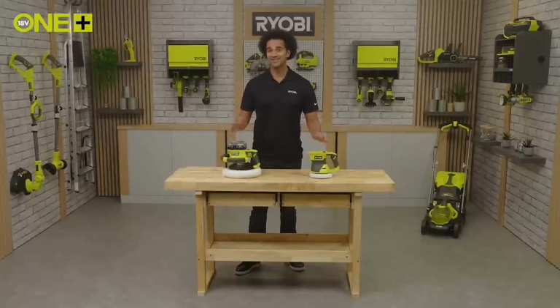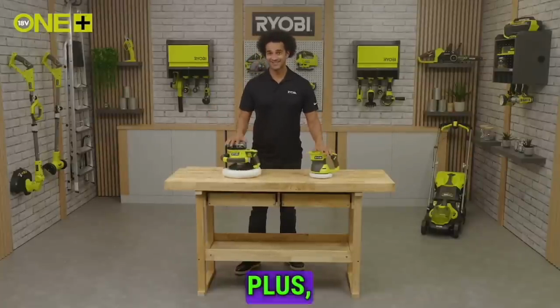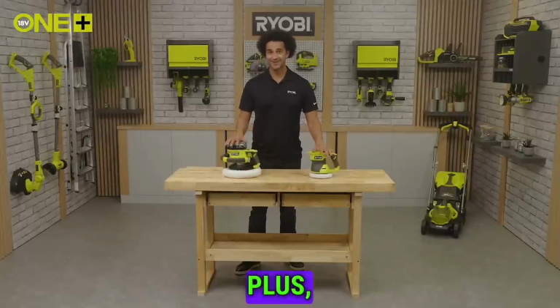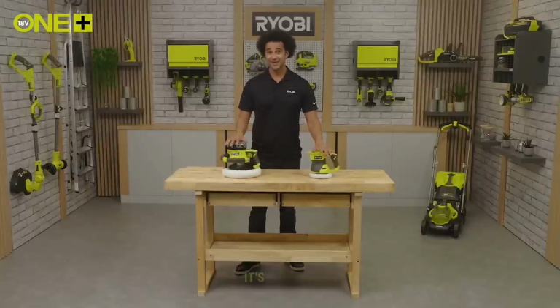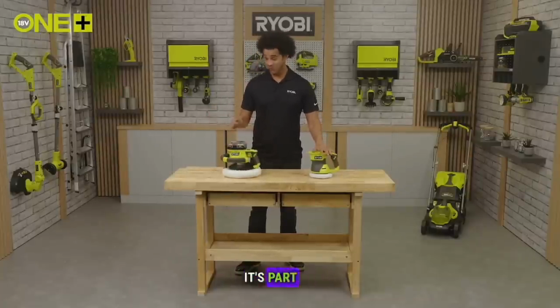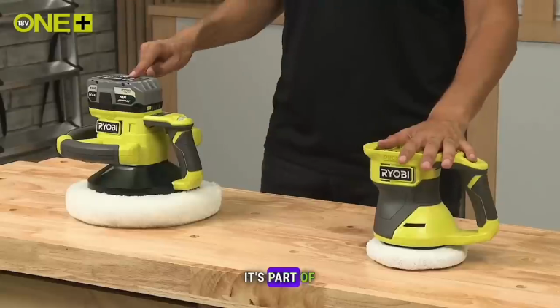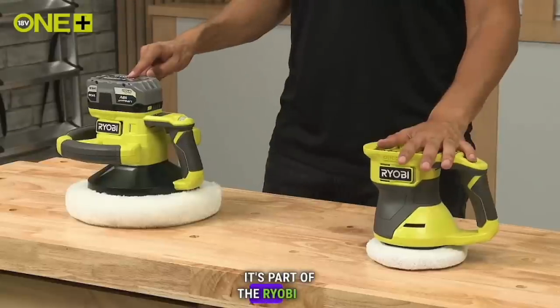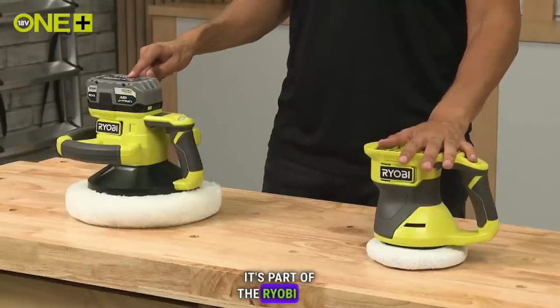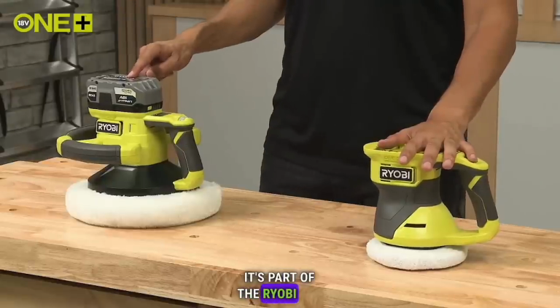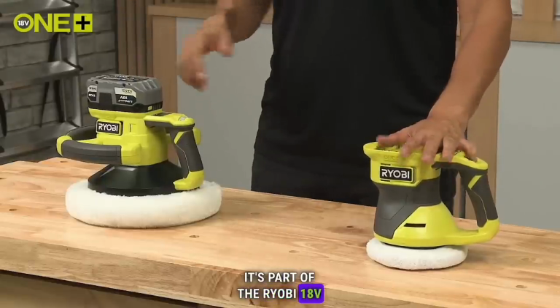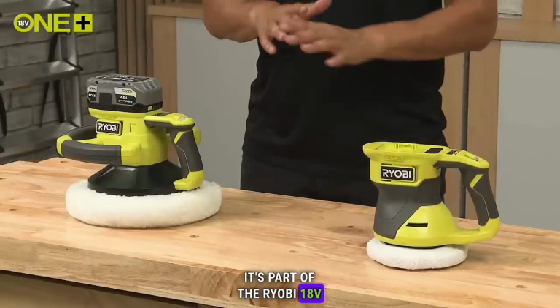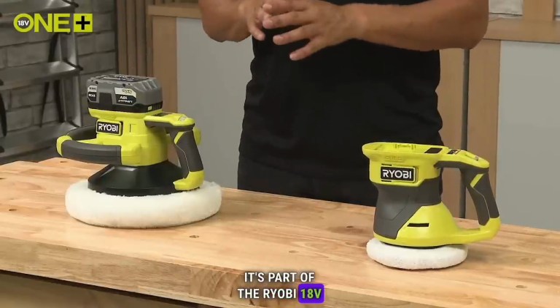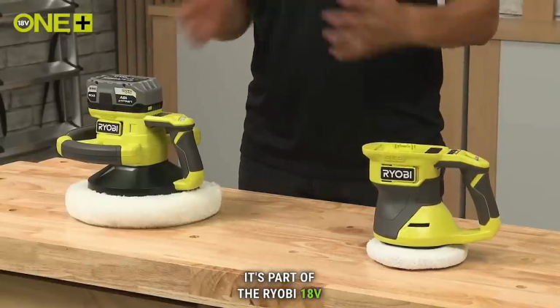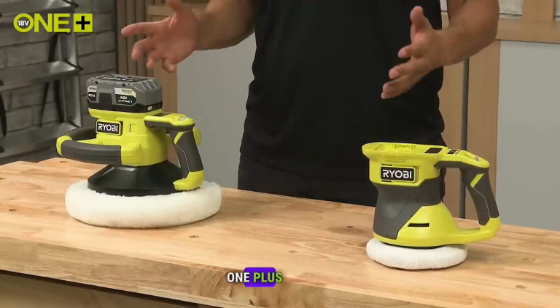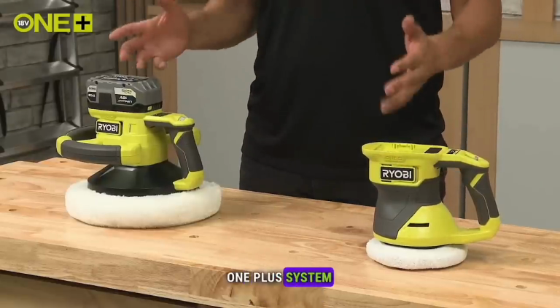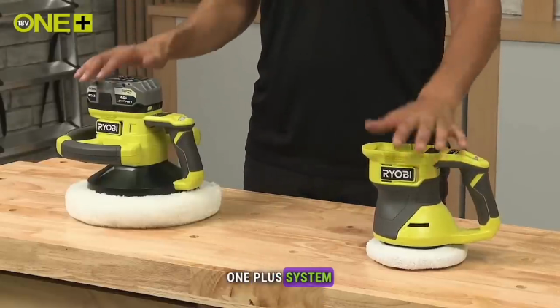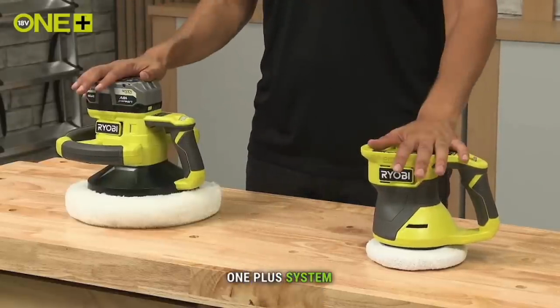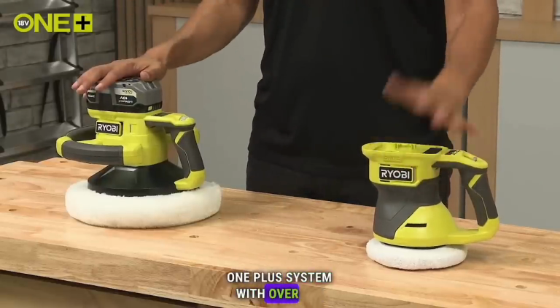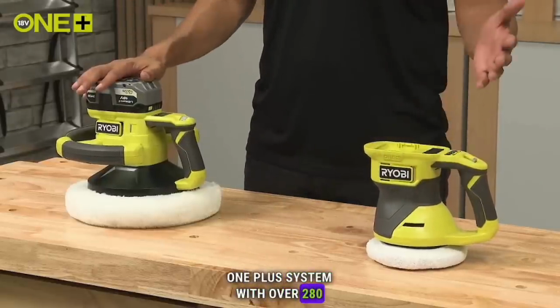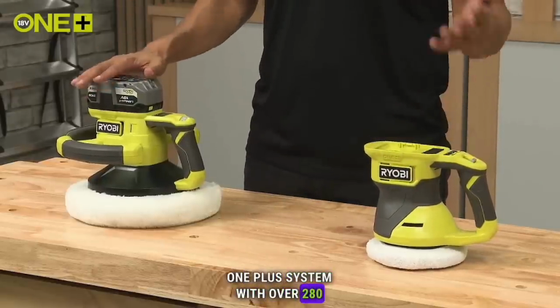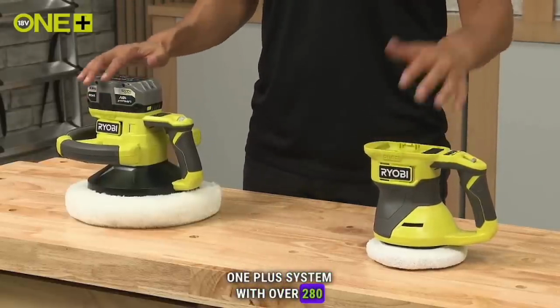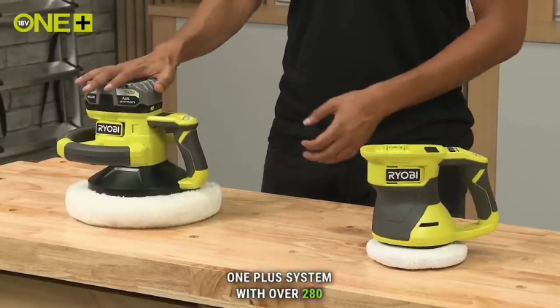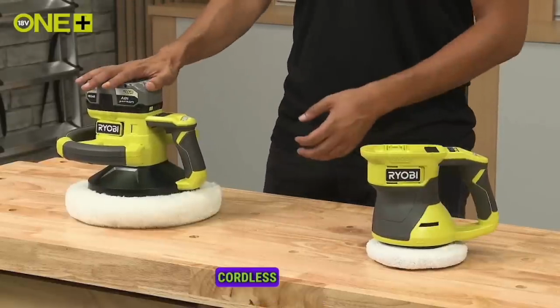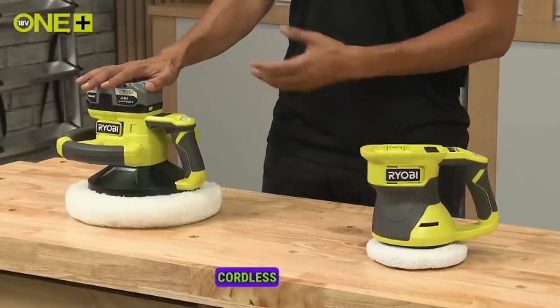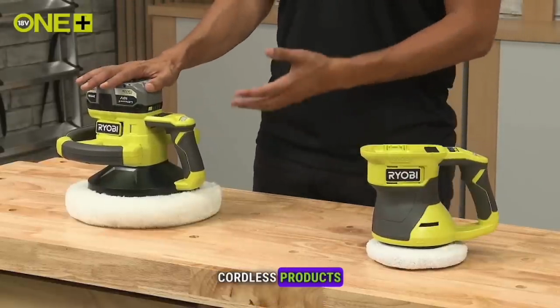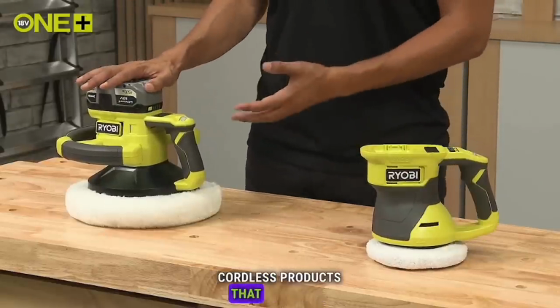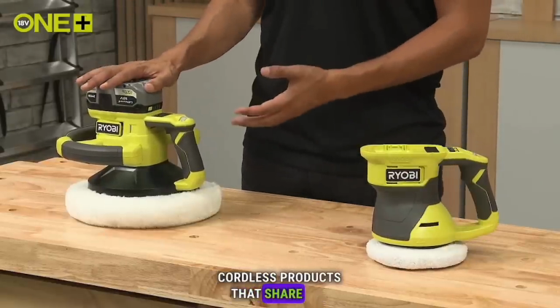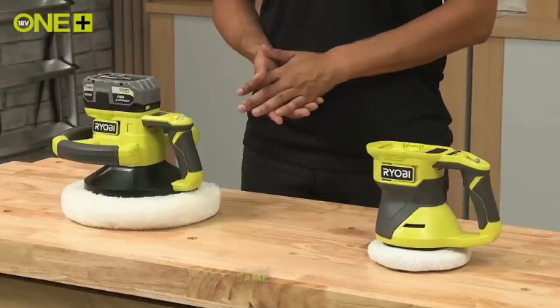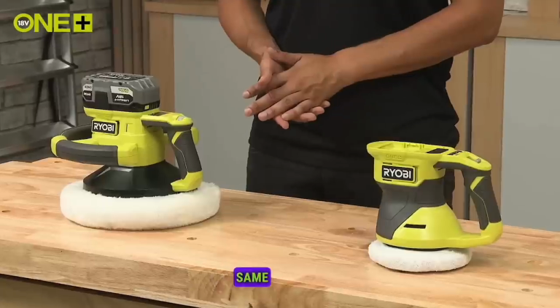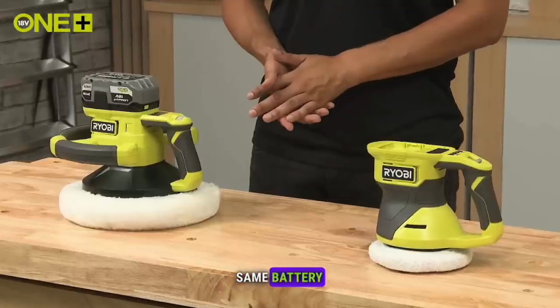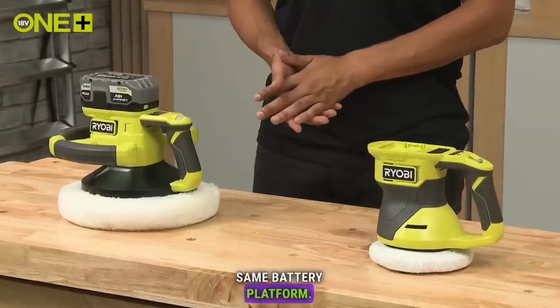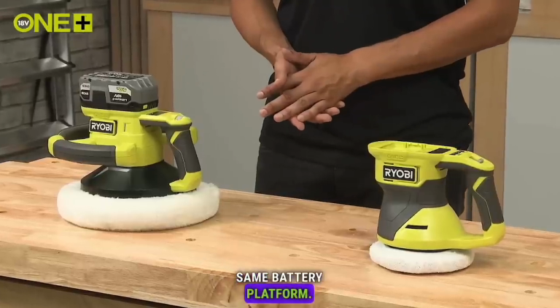It's part of the Ryobi 18V 1-plus system, with over 280 cordless products that share the same battery platform.